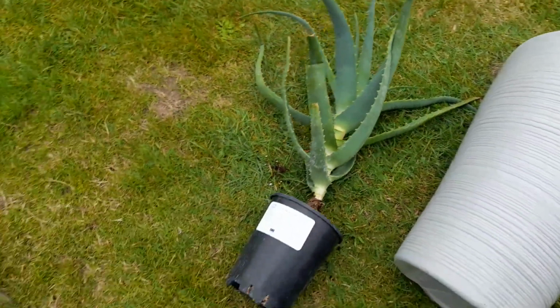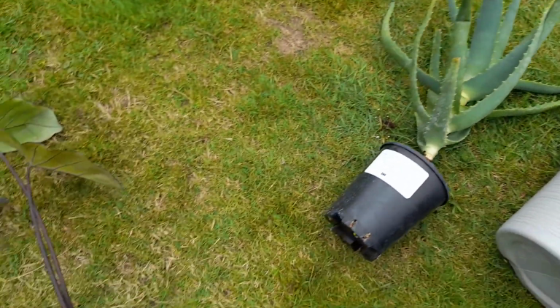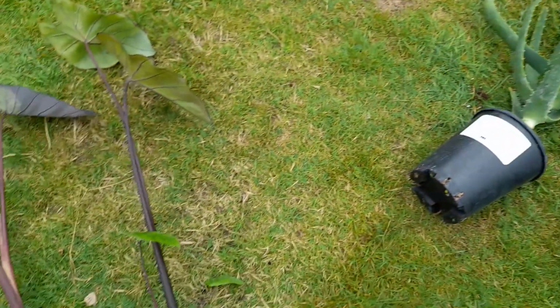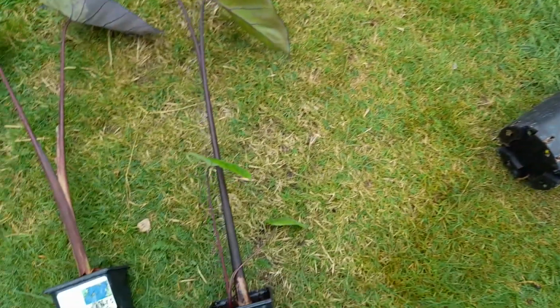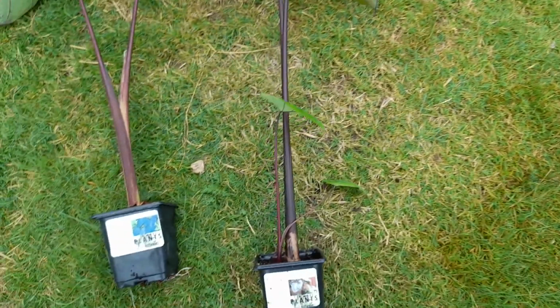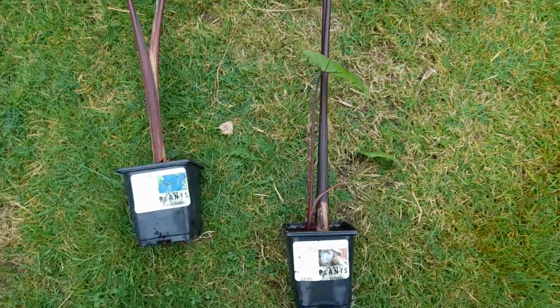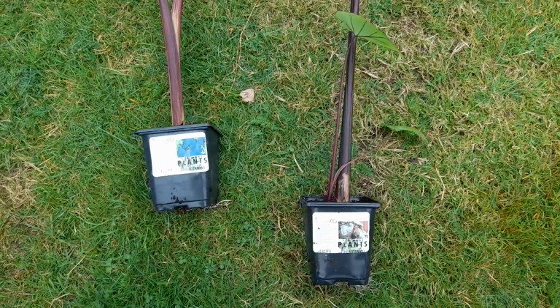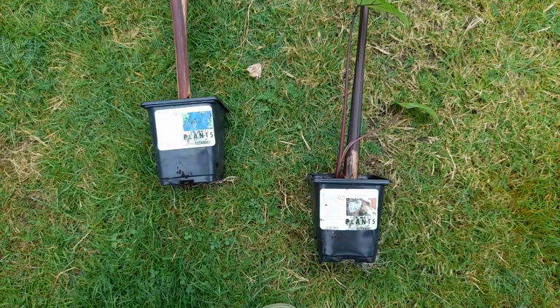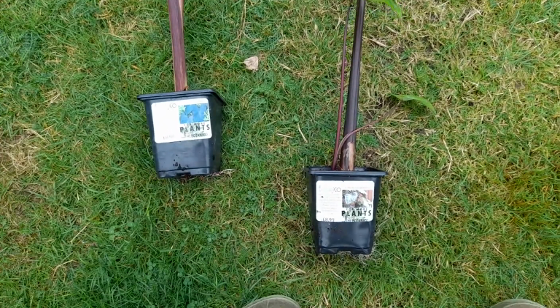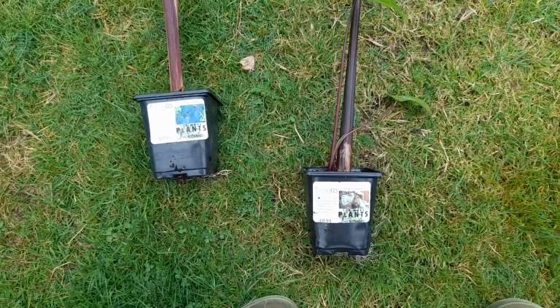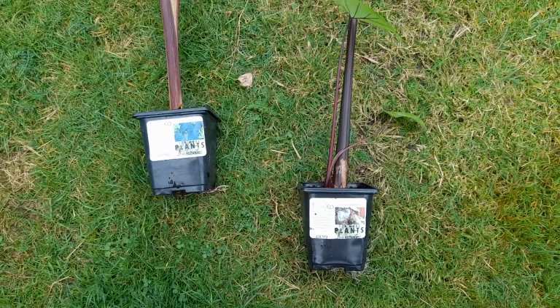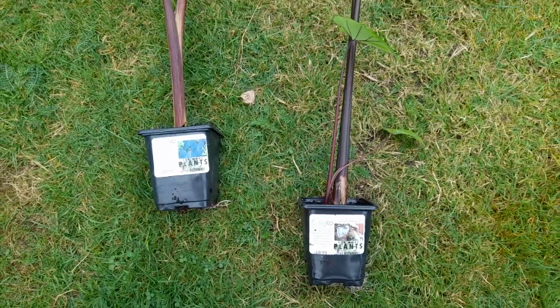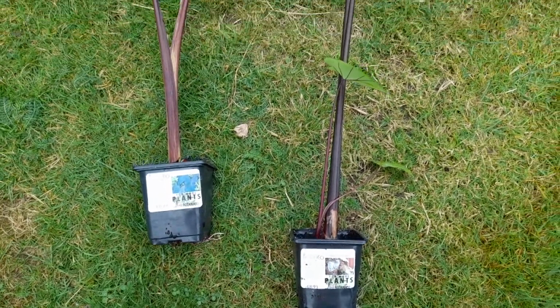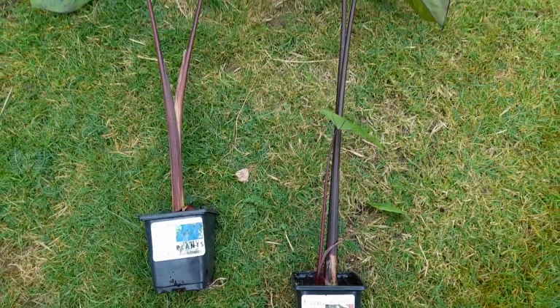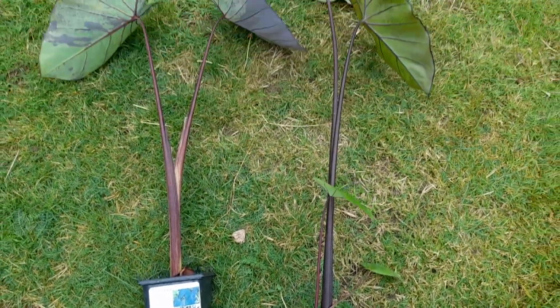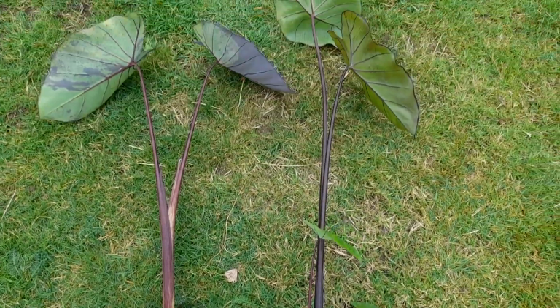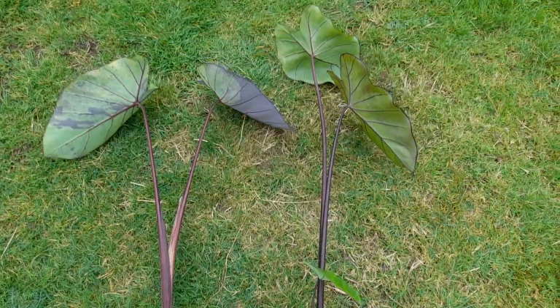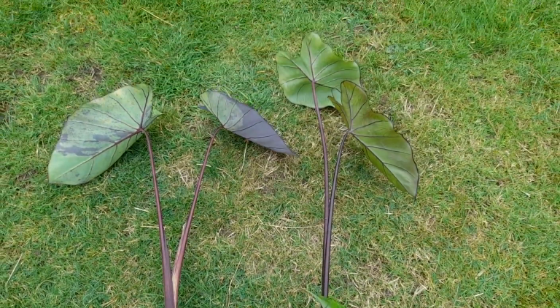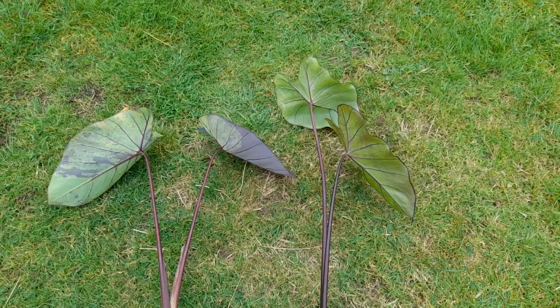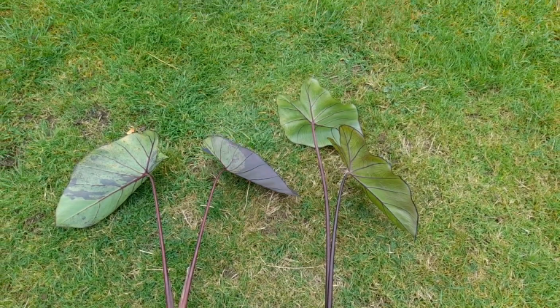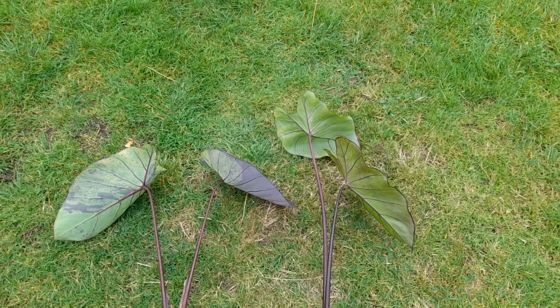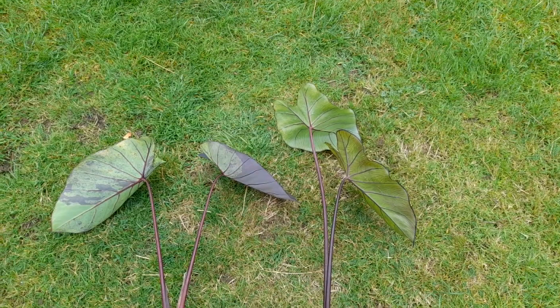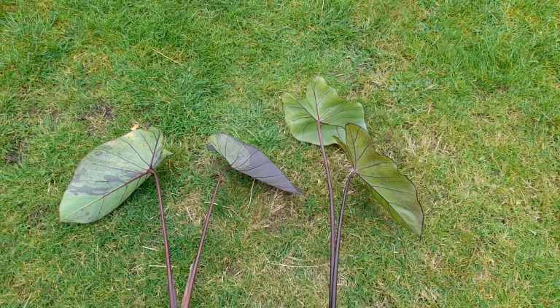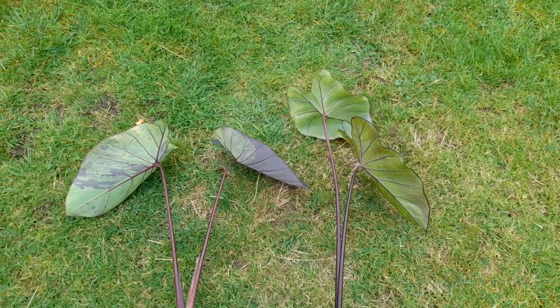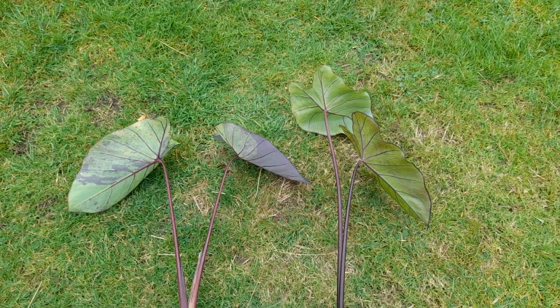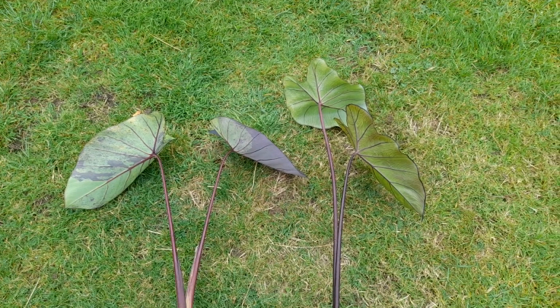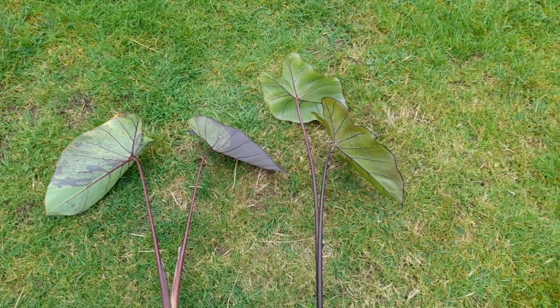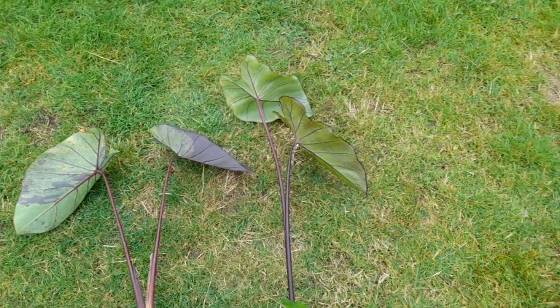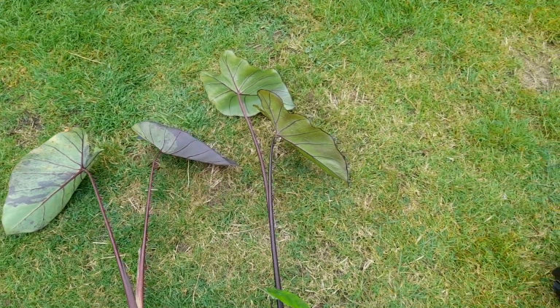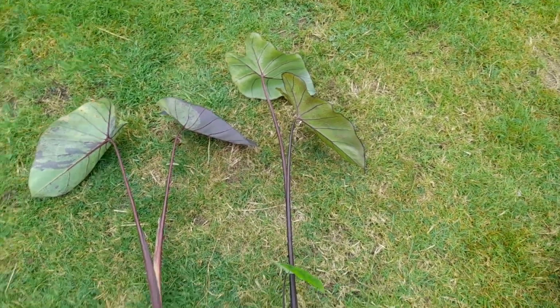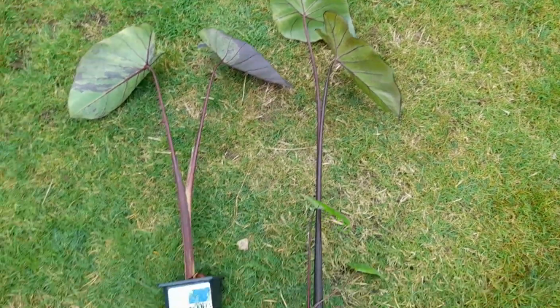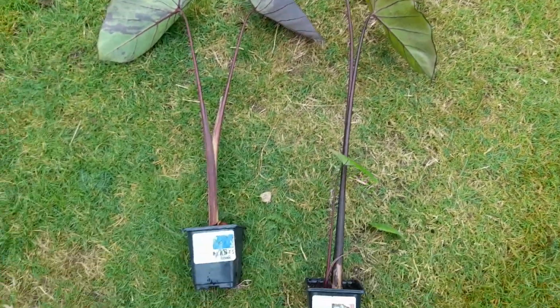I'll get back to repotting these and see if I can get a bit more growth out of them before summer ends. Thanks for watching.